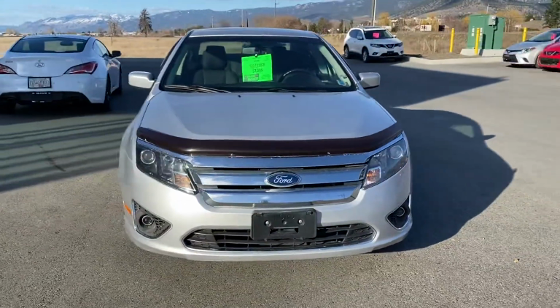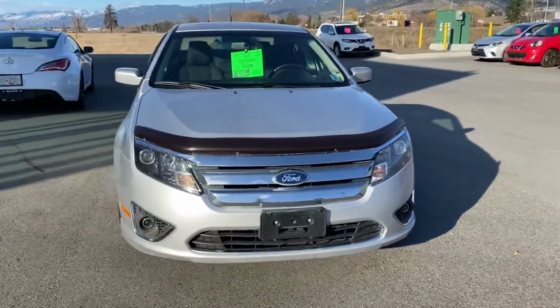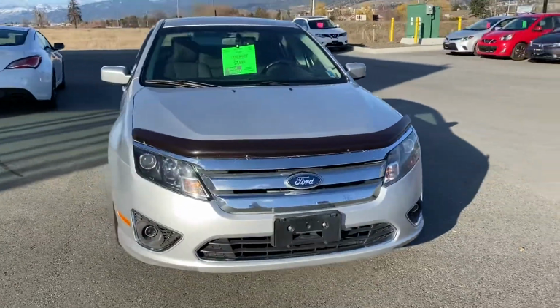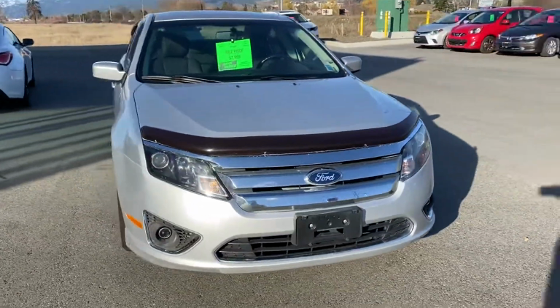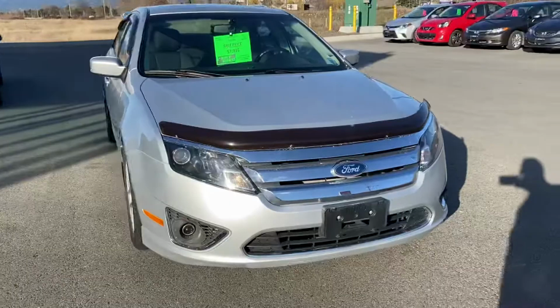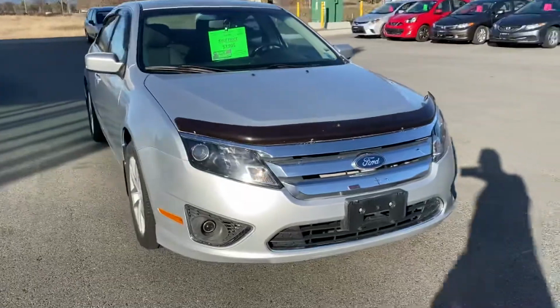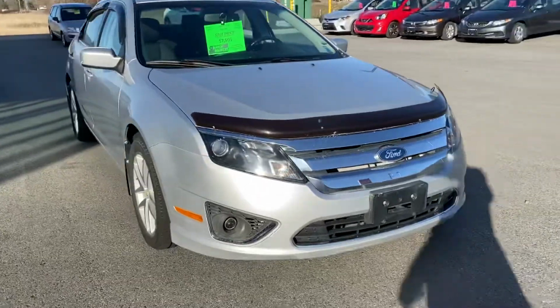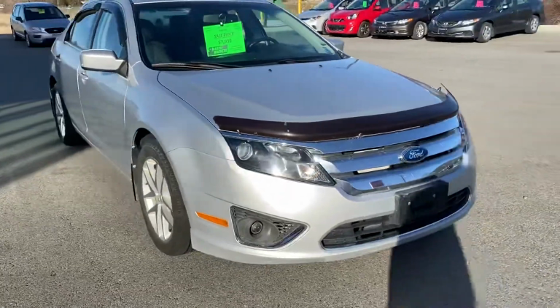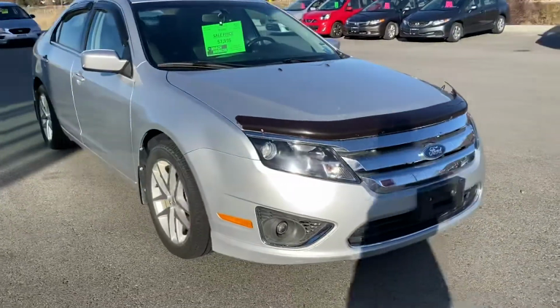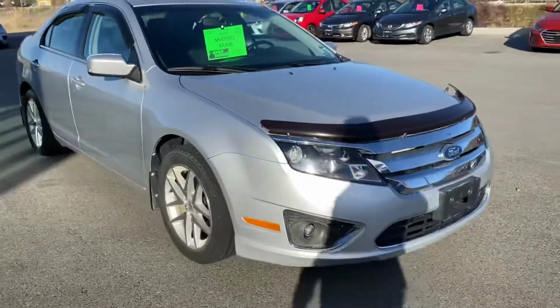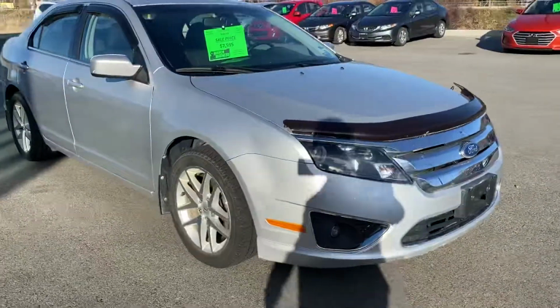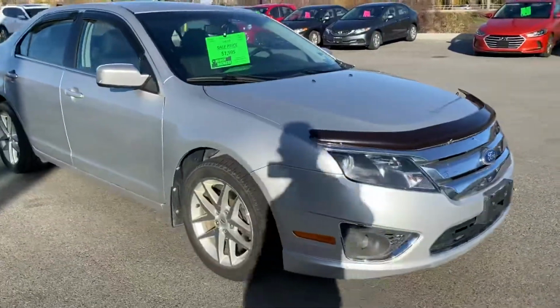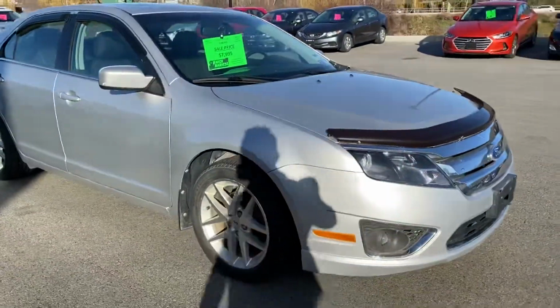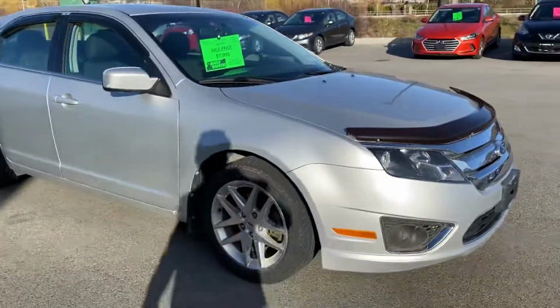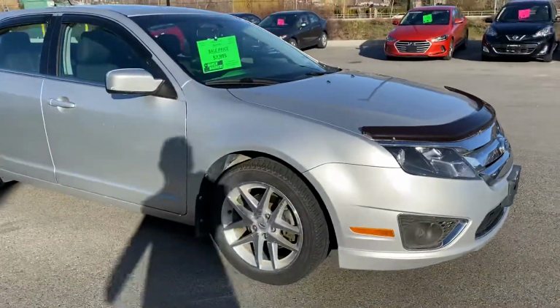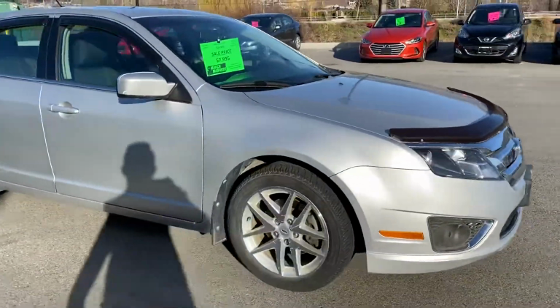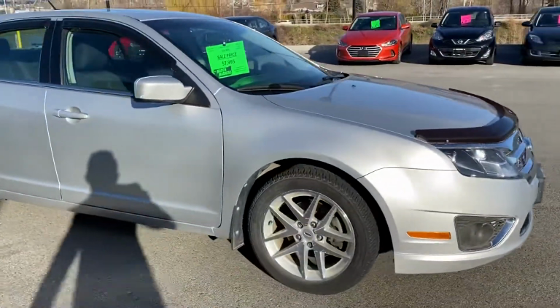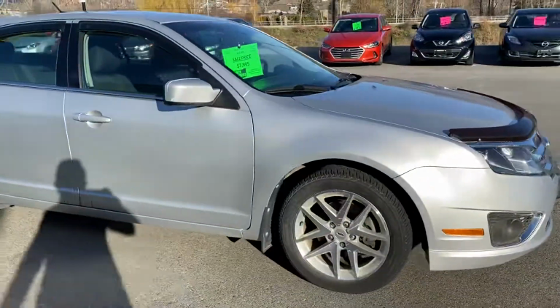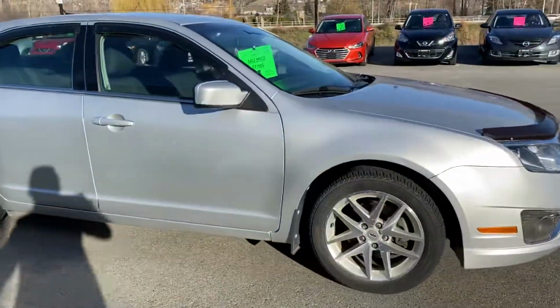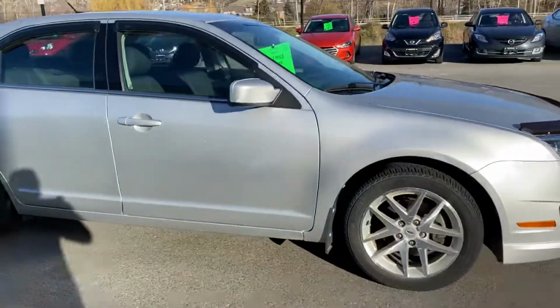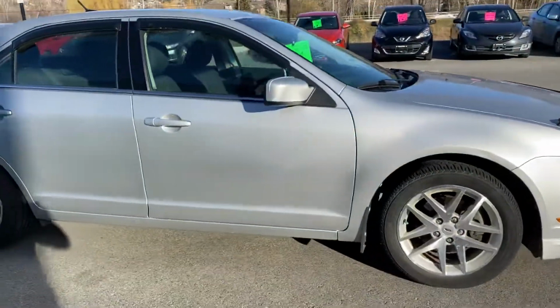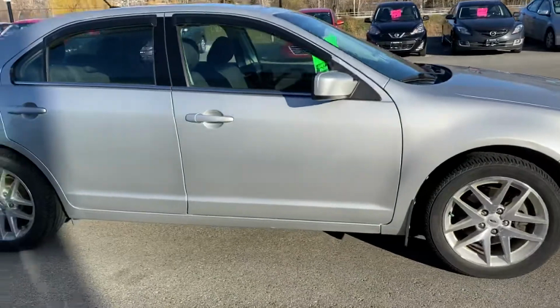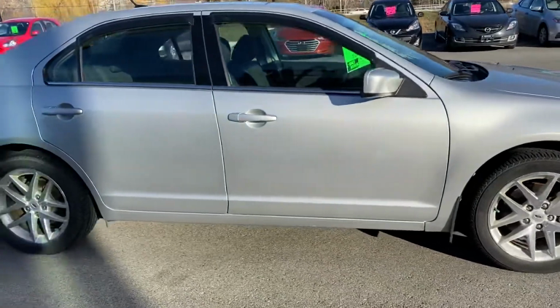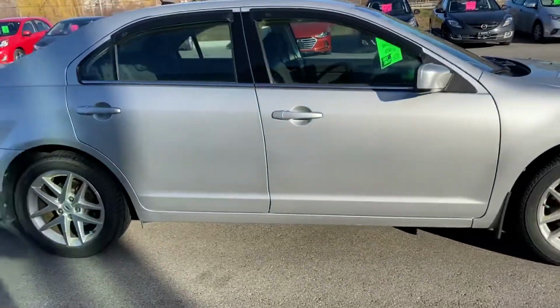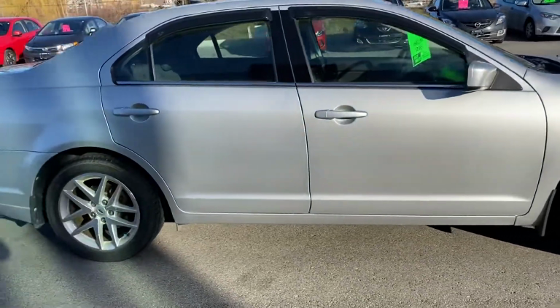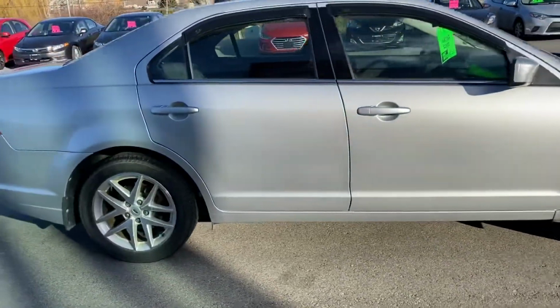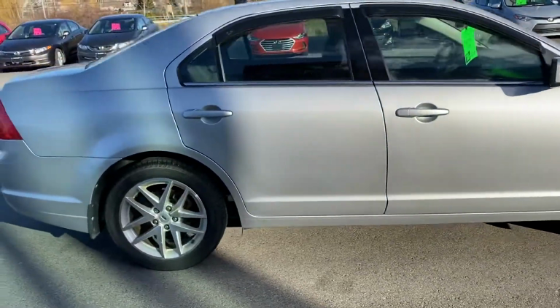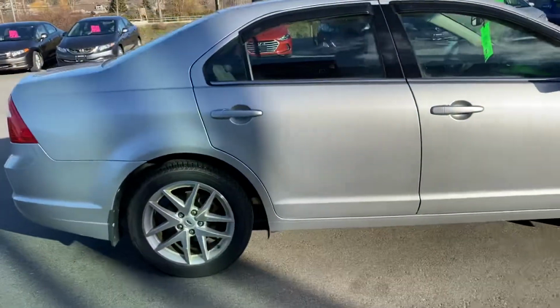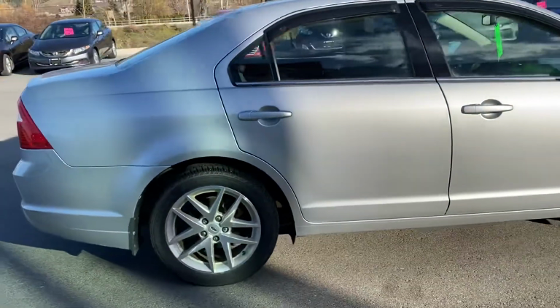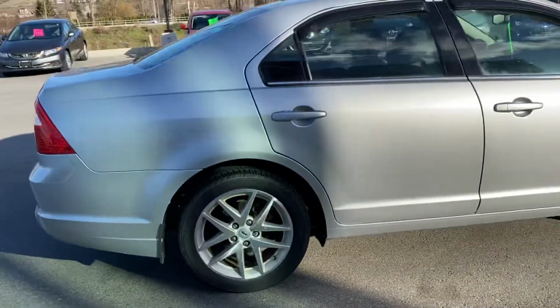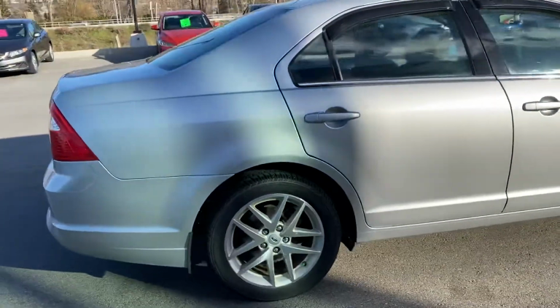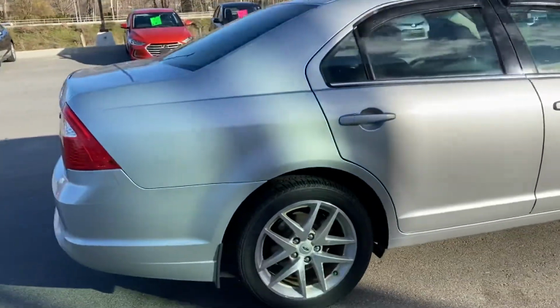Really well maintained. Bug deflector on the front, fog lights, great tires. No scuffs or dents as far as I can see with my naked eye.